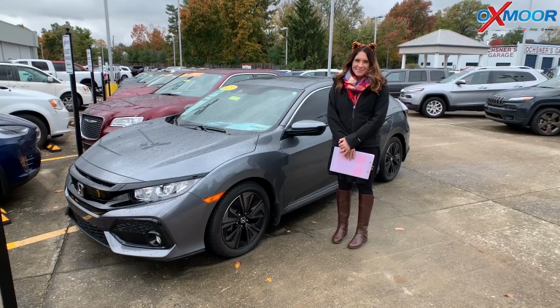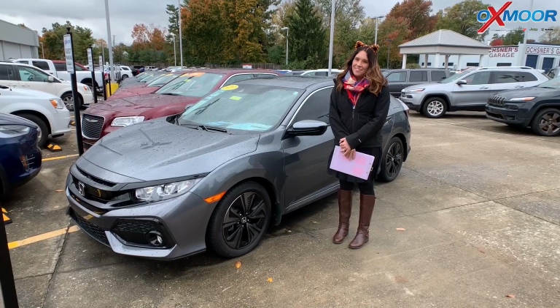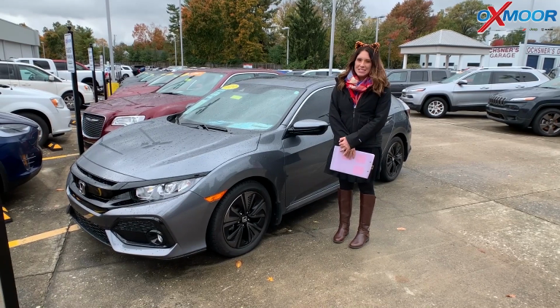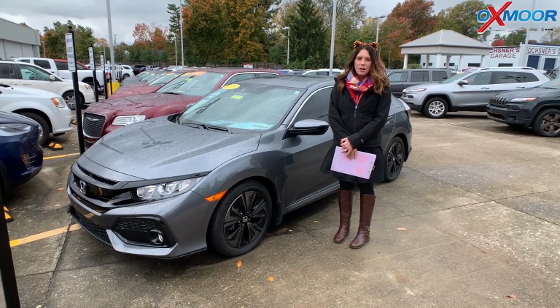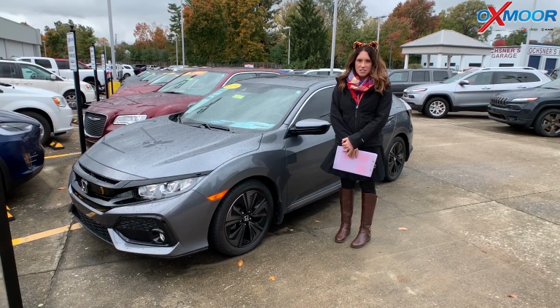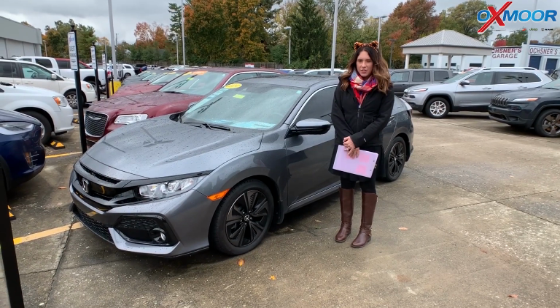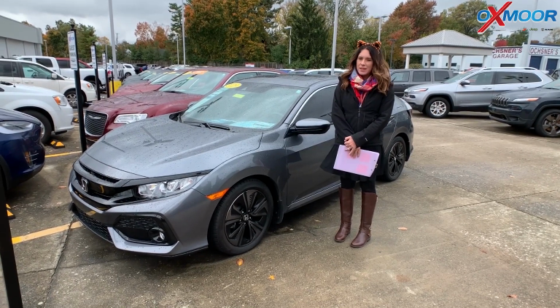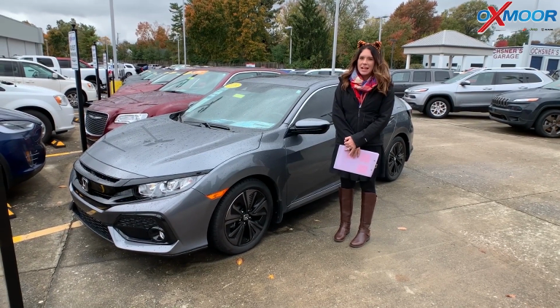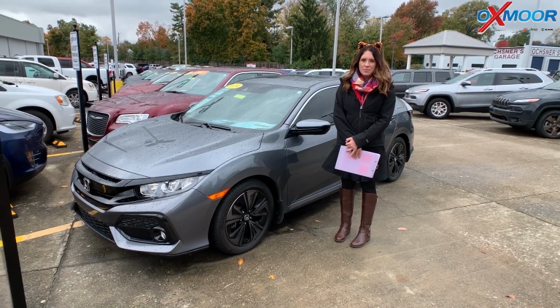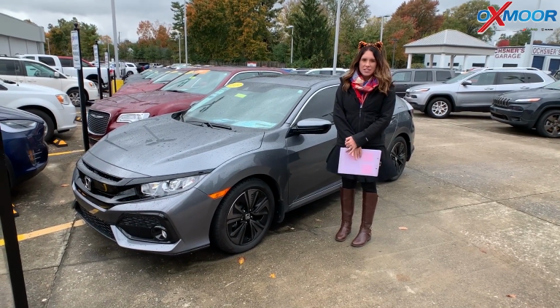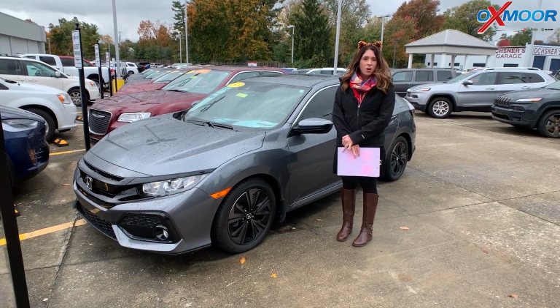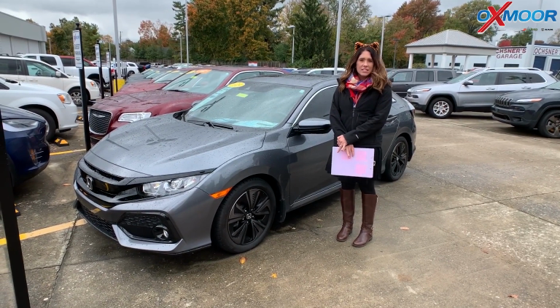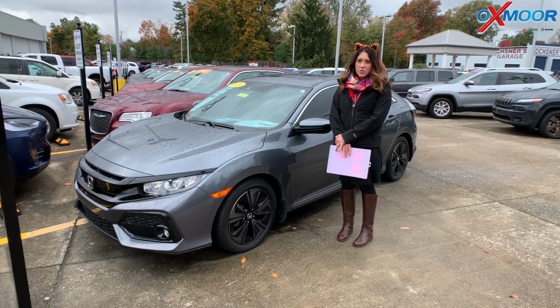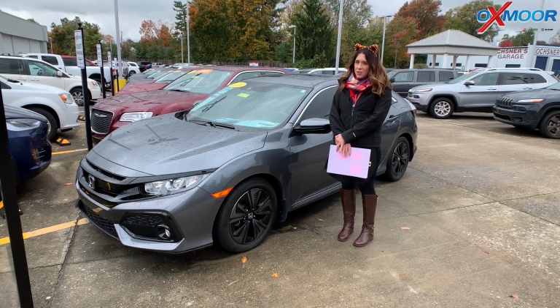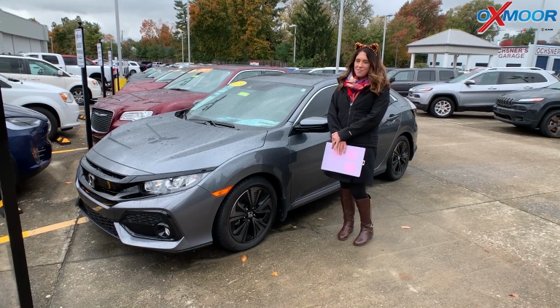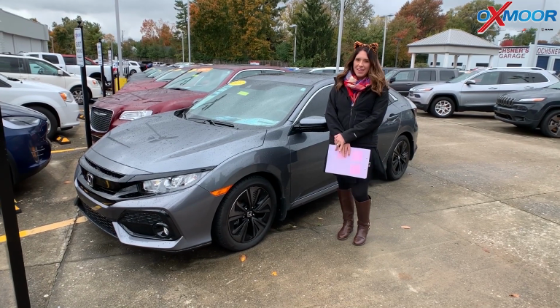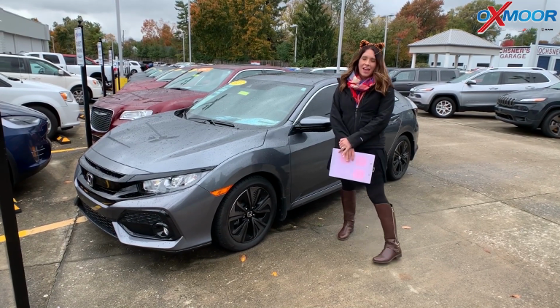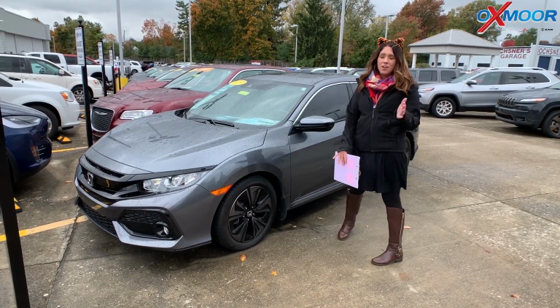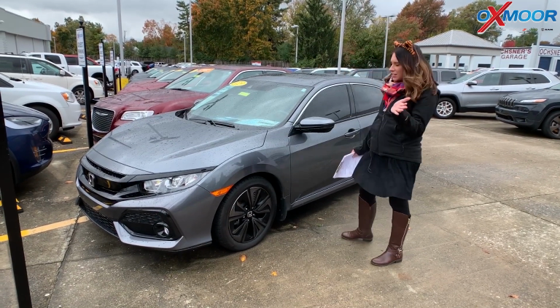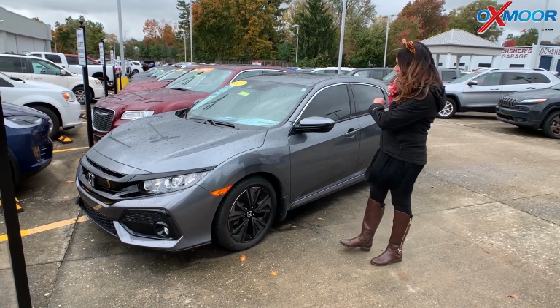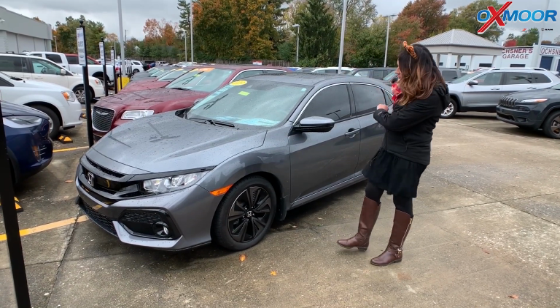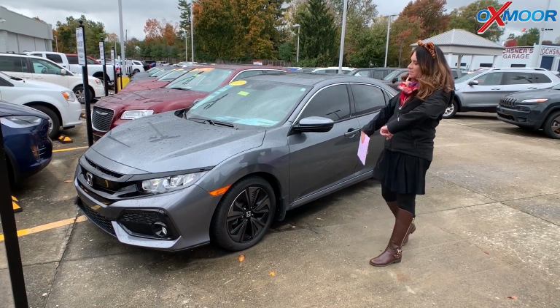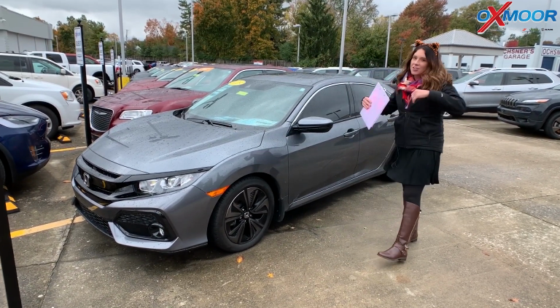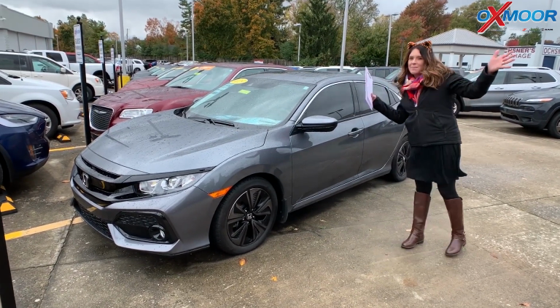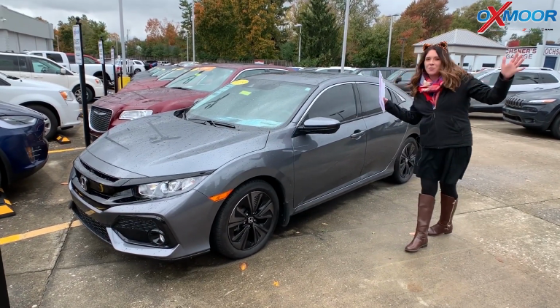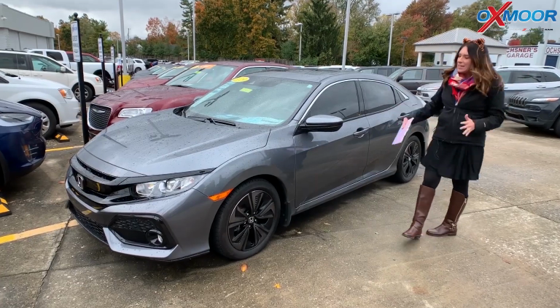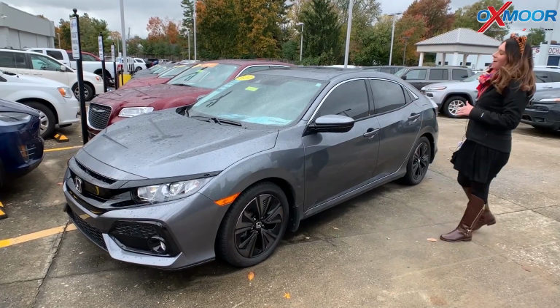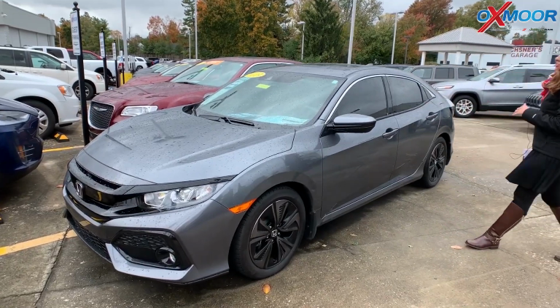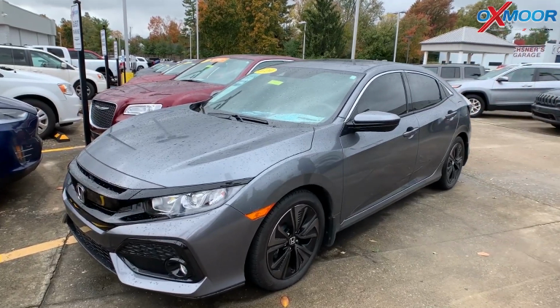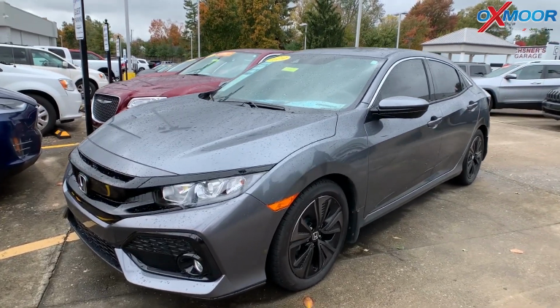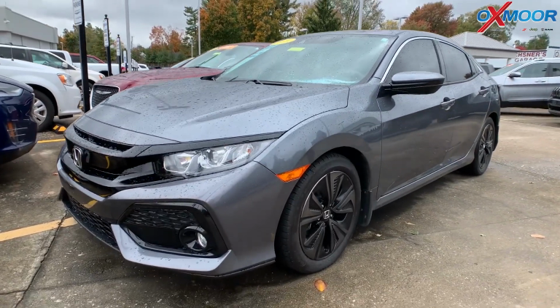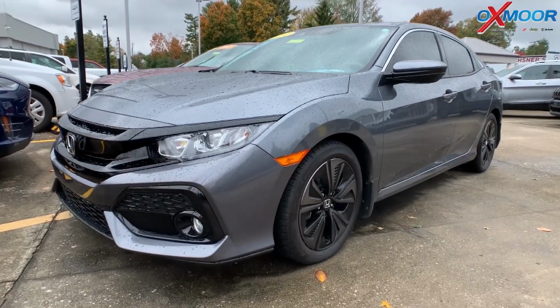Hey everyone, it's Gabrielle with Oxmoor Audit Group. I'm here today at Oxmoor Chrysler for Facebook Used Vehicles of the Week. I have three vehicles I'd like to share with you guys, but first — Happy Halloween. Alright, let's go over some details on this first one.